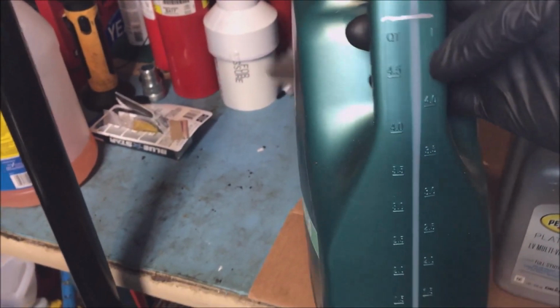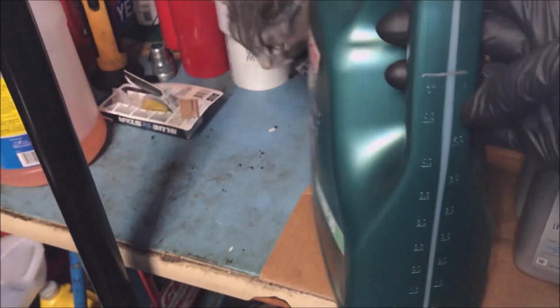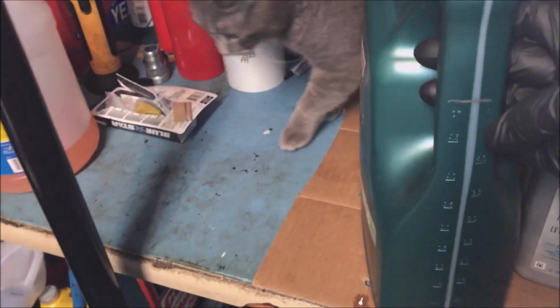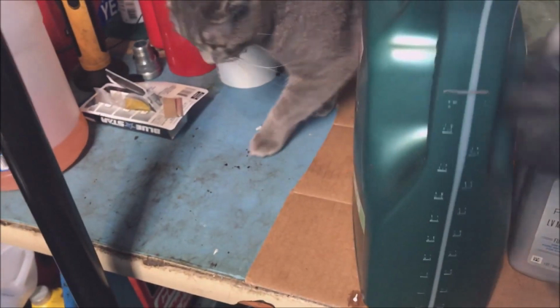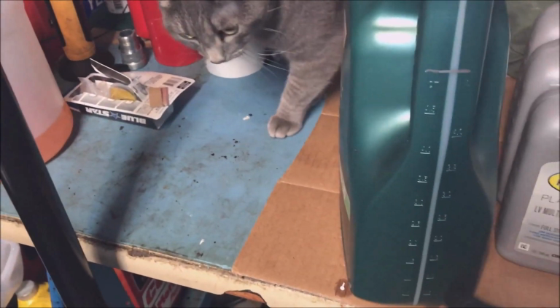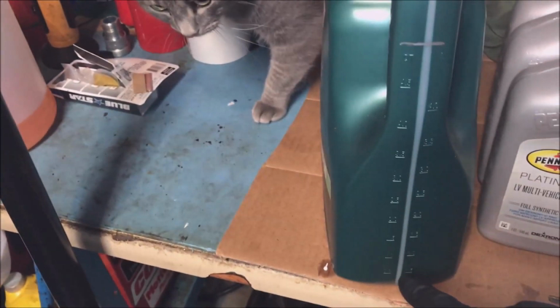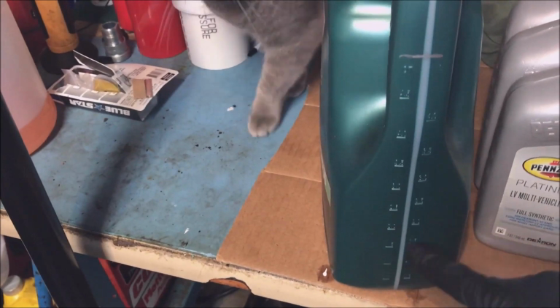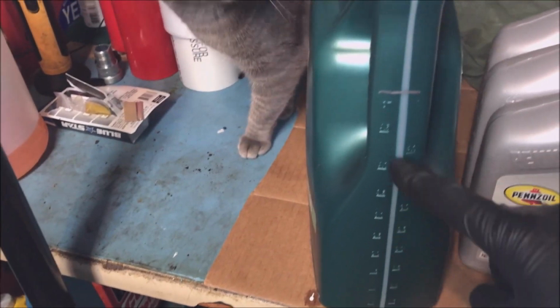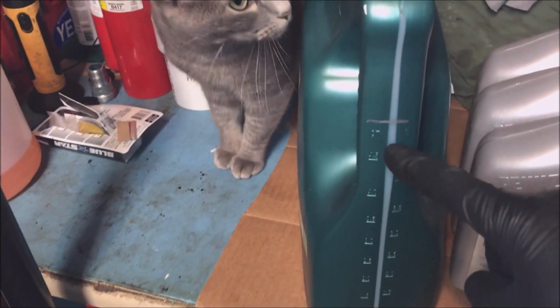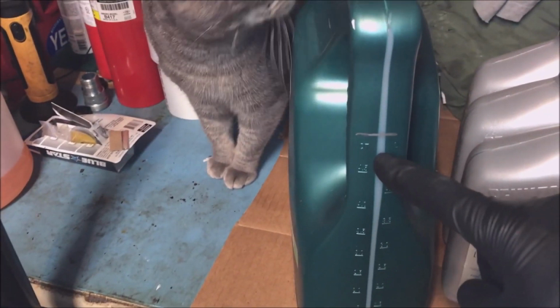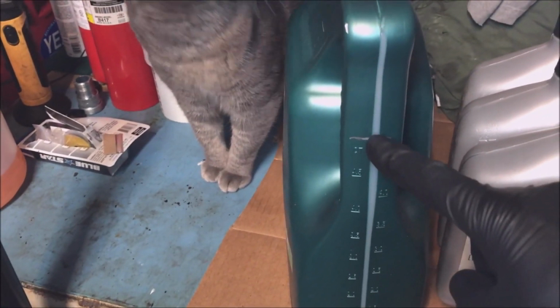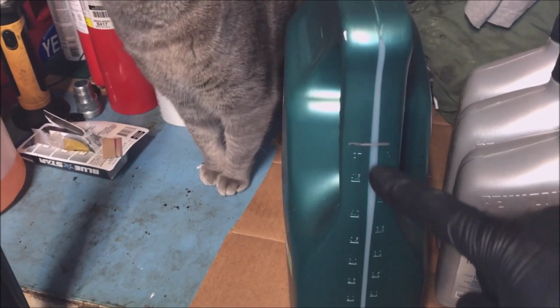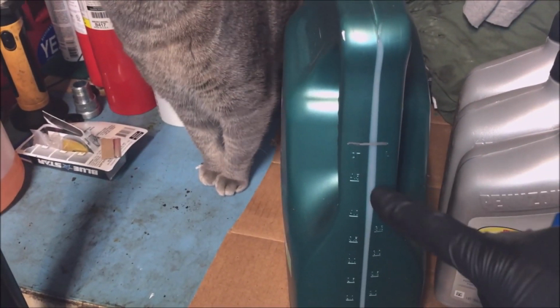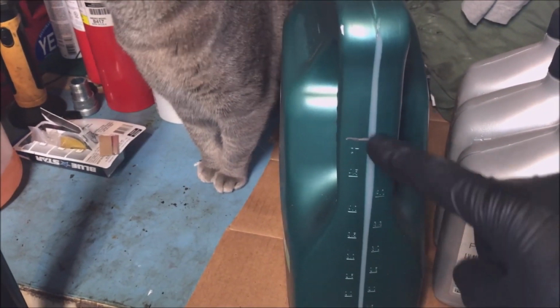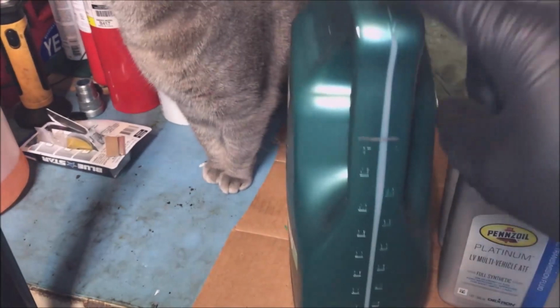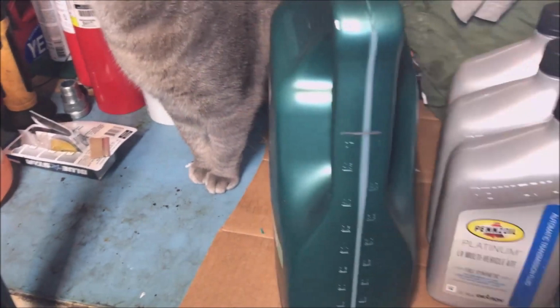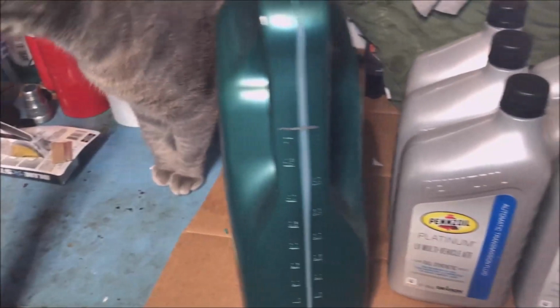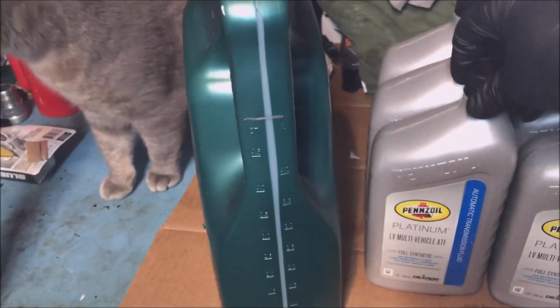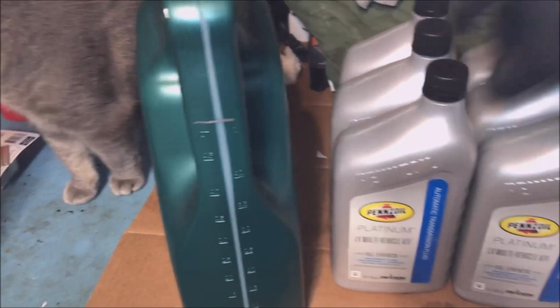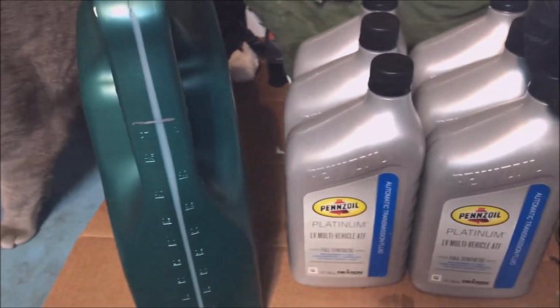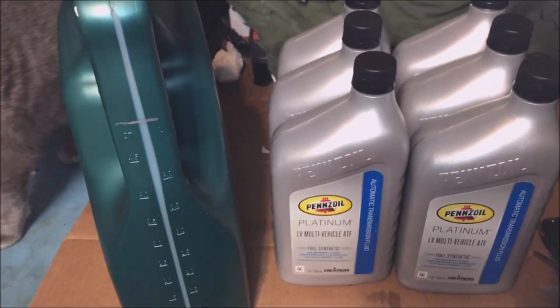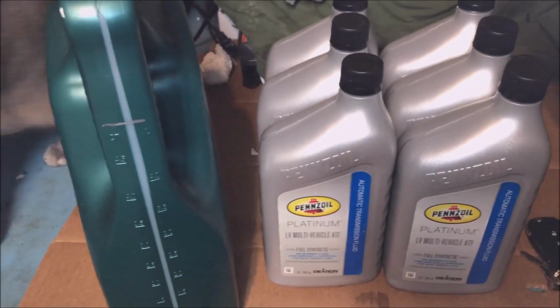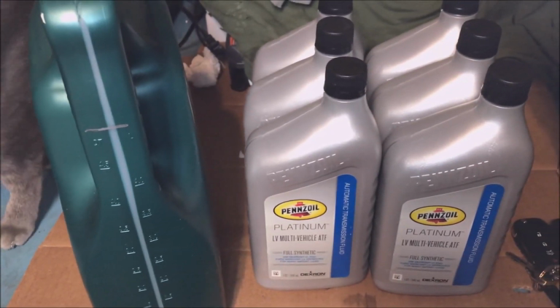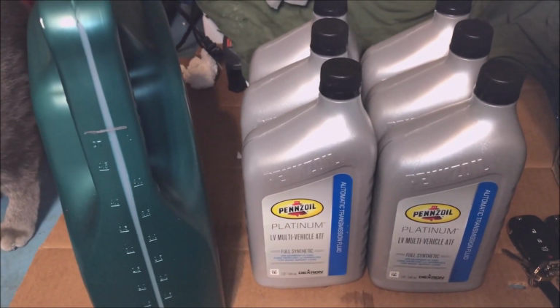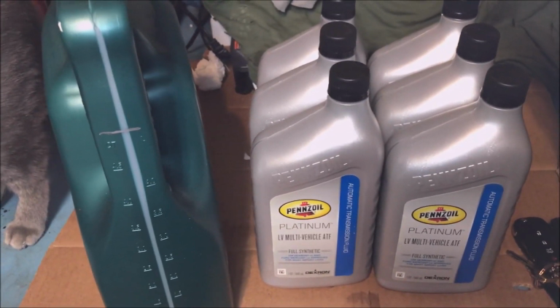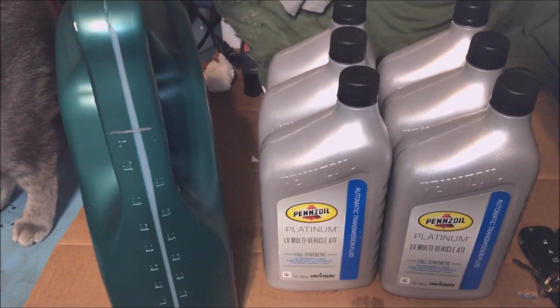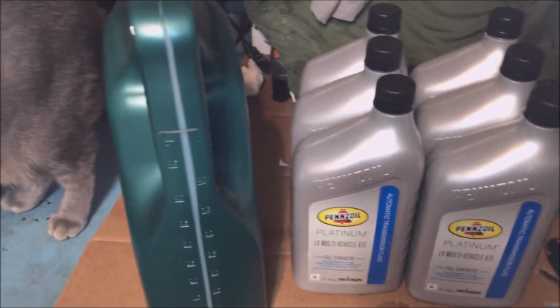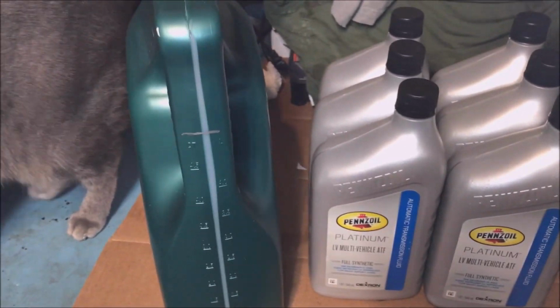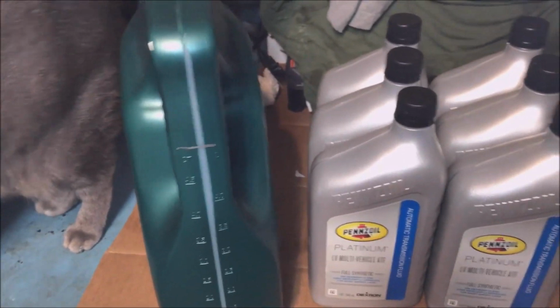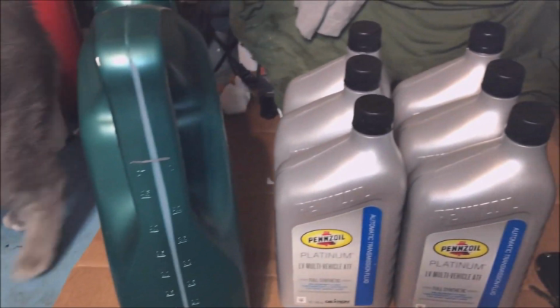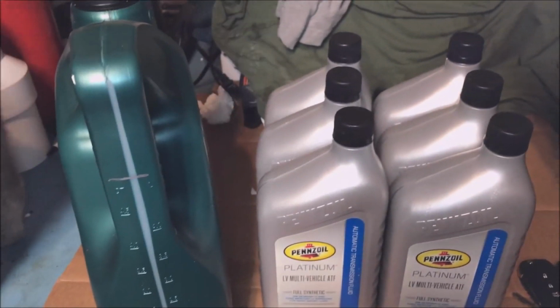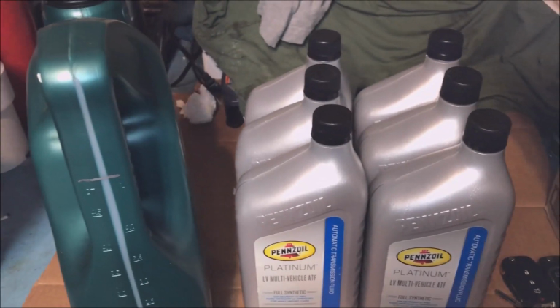What I did is I got an empty 5-quart oil jug. We're going to measure out exactly how much fluid we've drained, and then we'll know exactly how much to pour back in. It takes the guesswork out of how much we need to add.